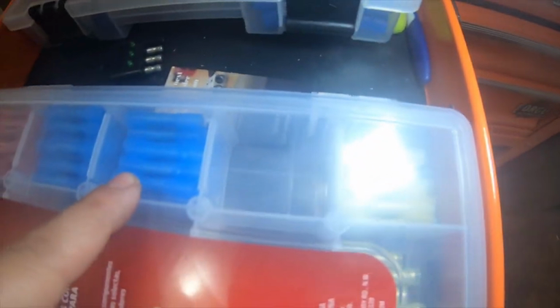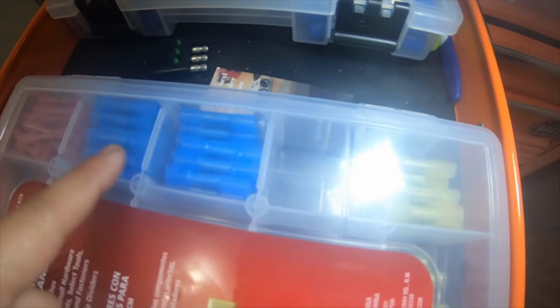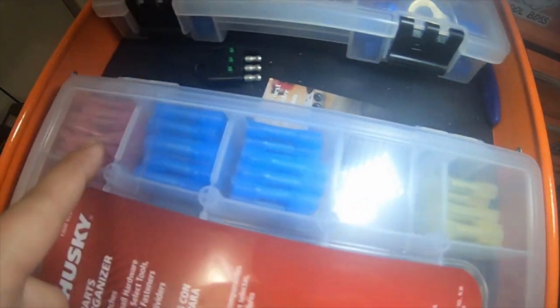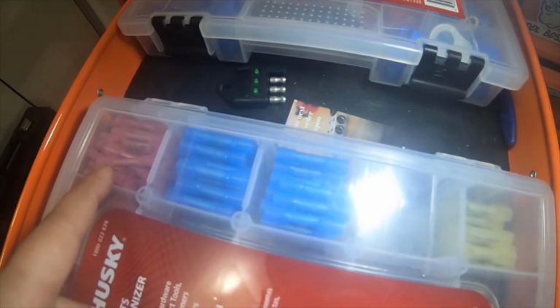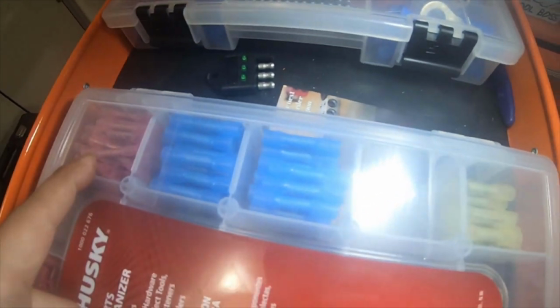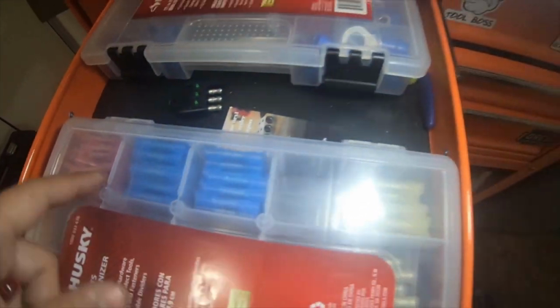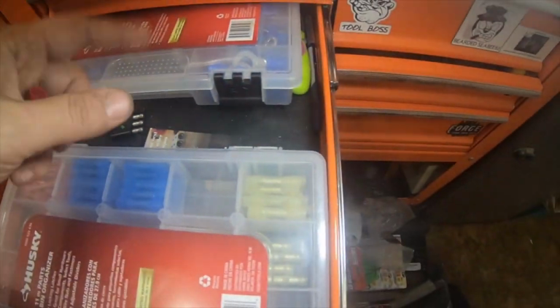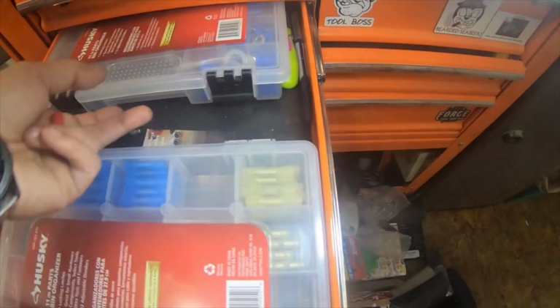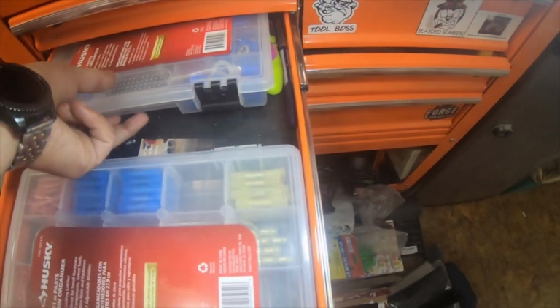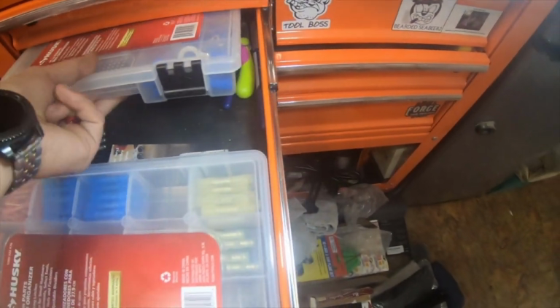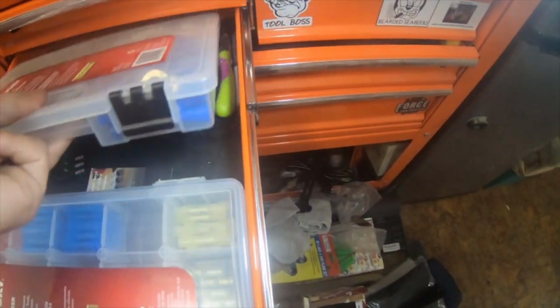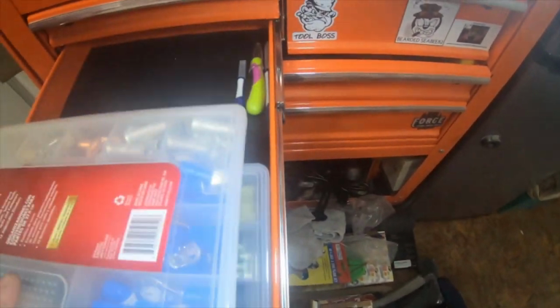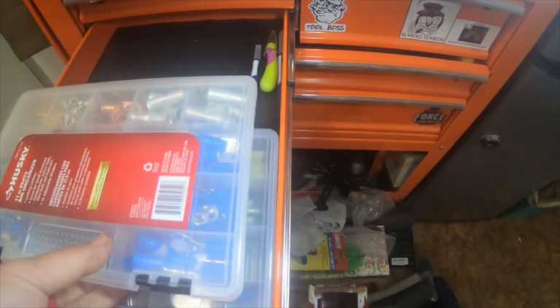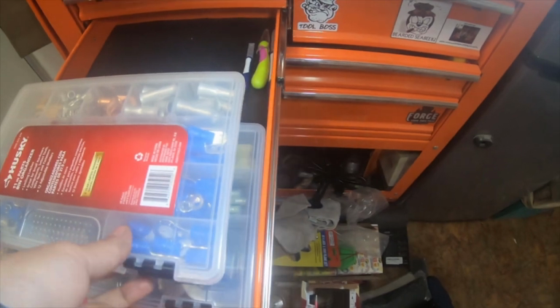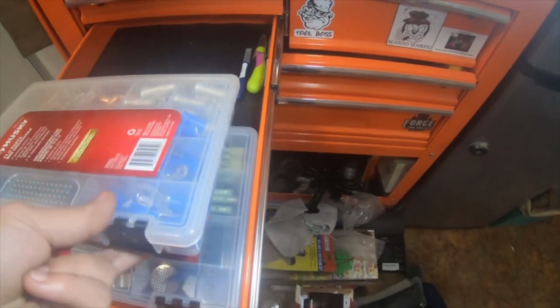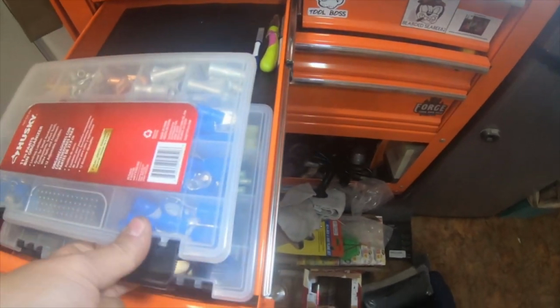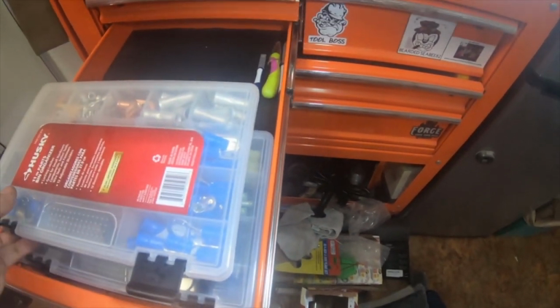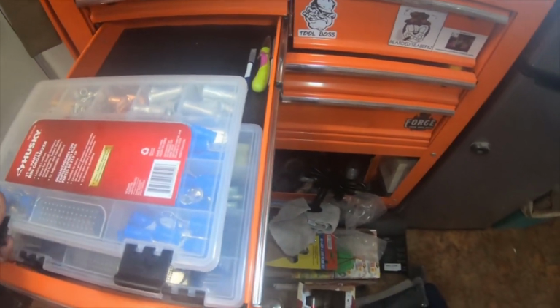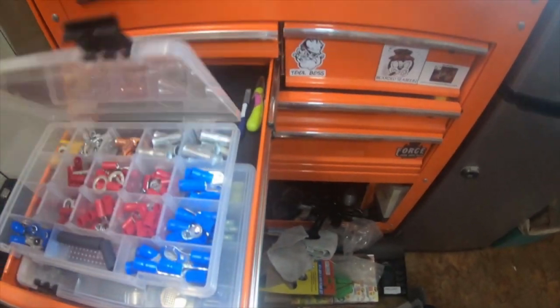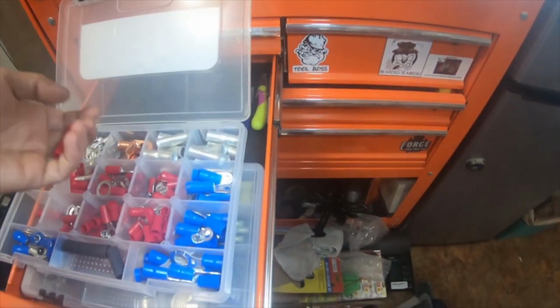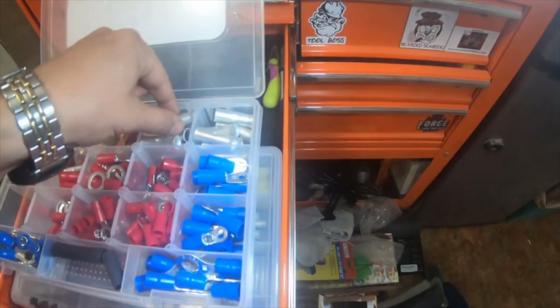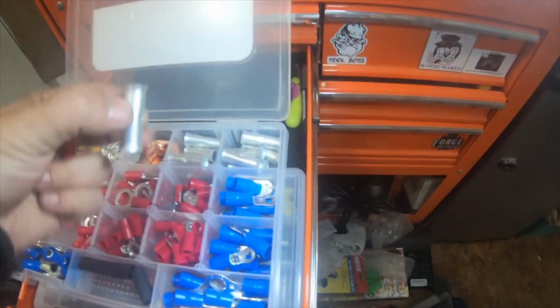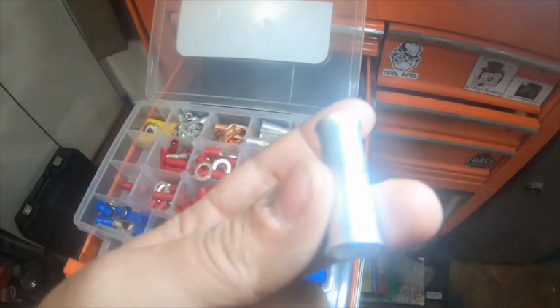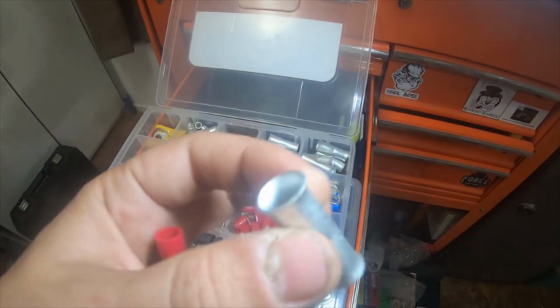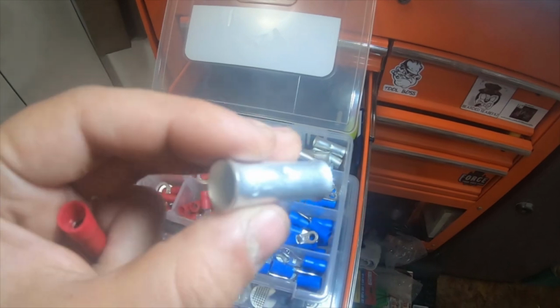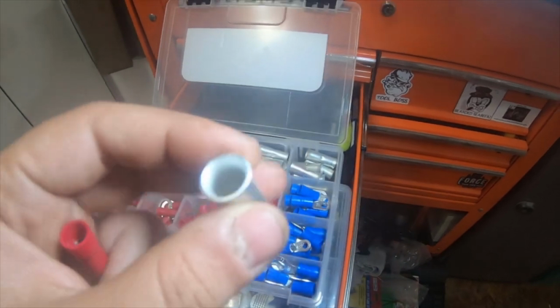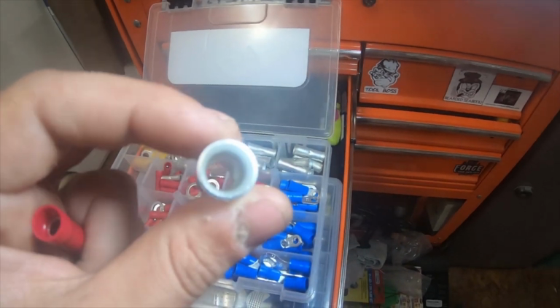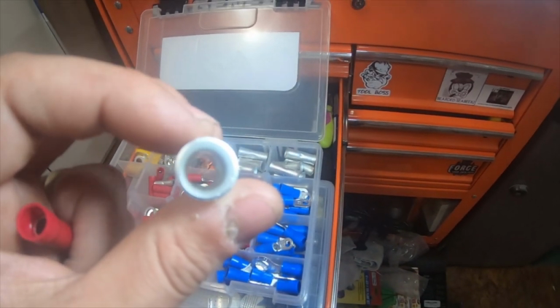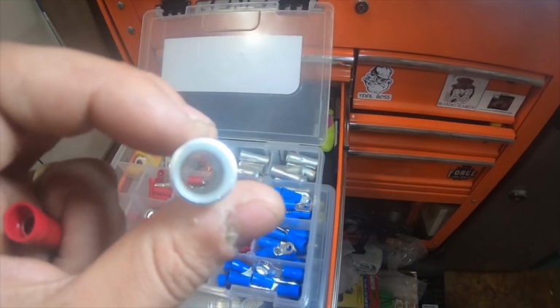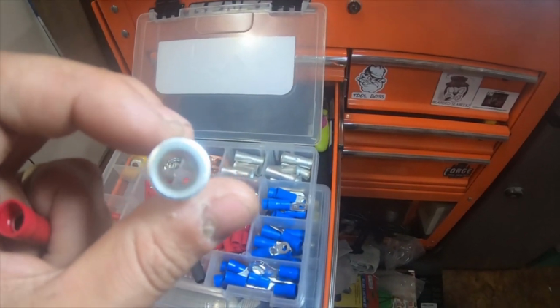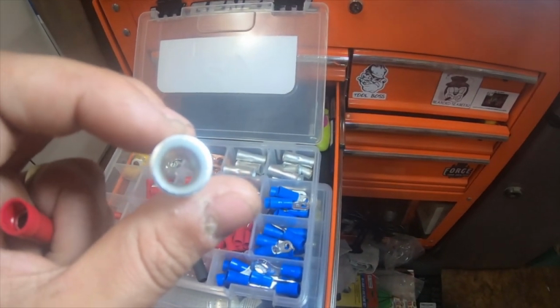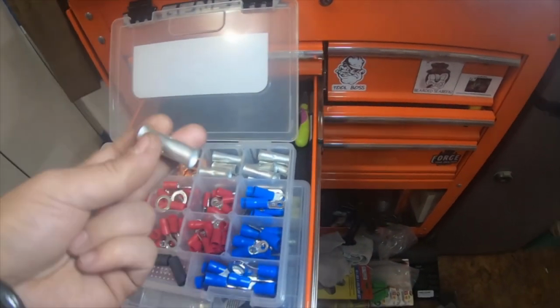Here's the 10, 12, 22, 14 — blah blah blah gauge range. I got some that are not plastic covered, you know these for heavy gauge — 6, 8, 4 gauge.